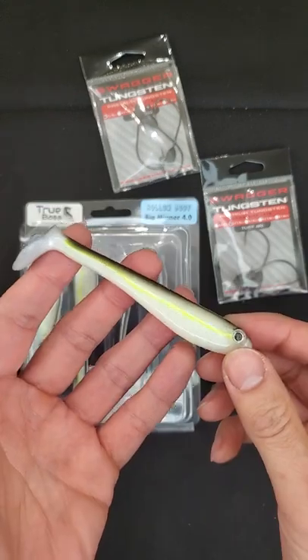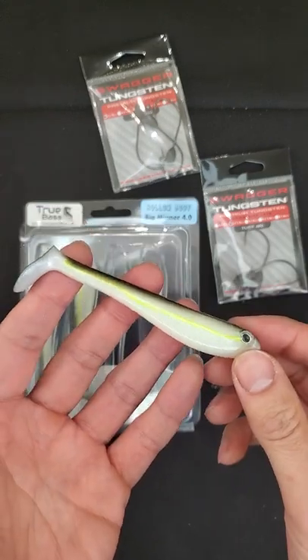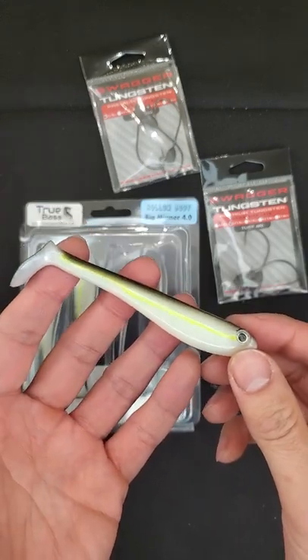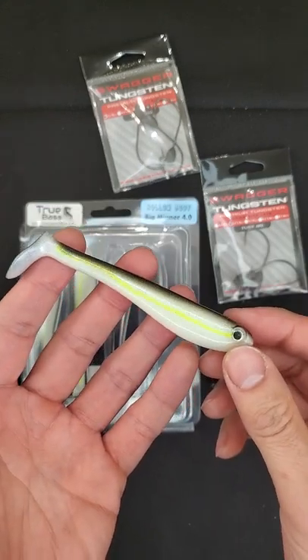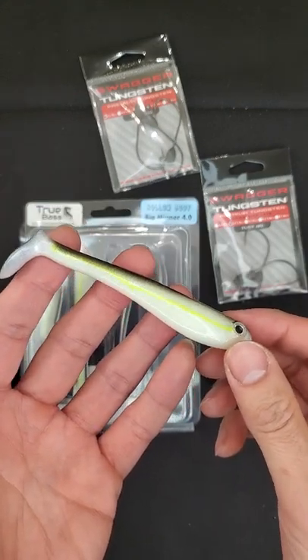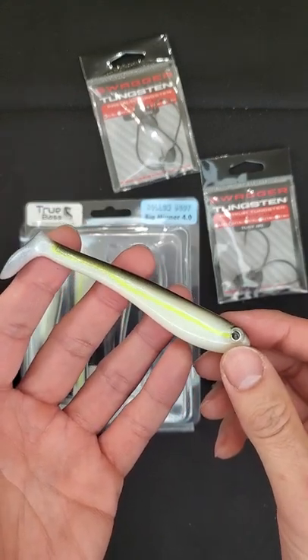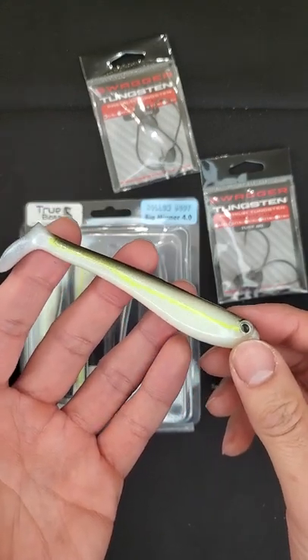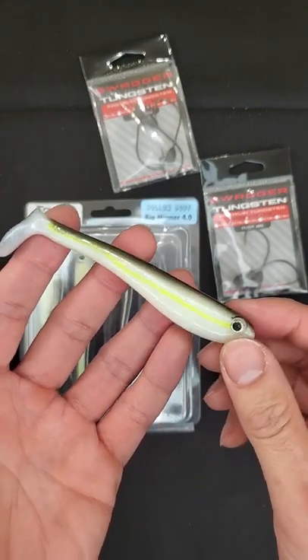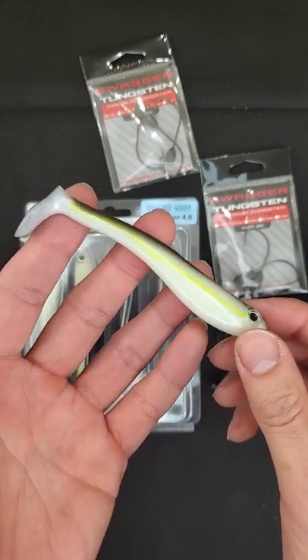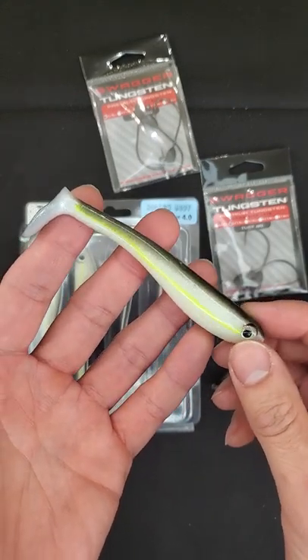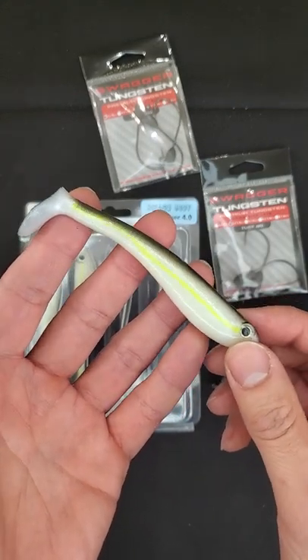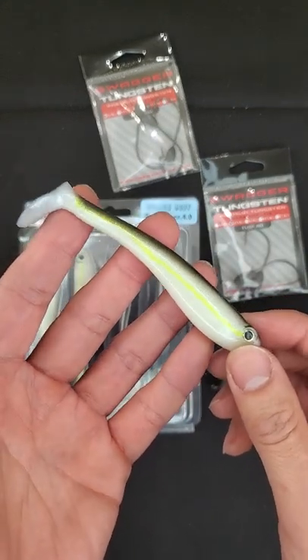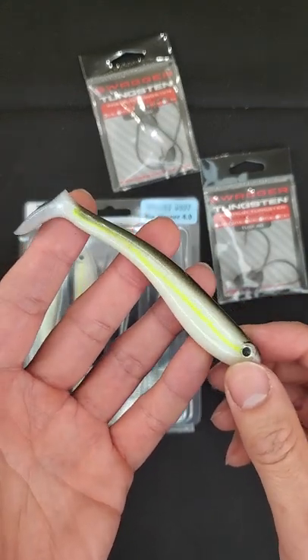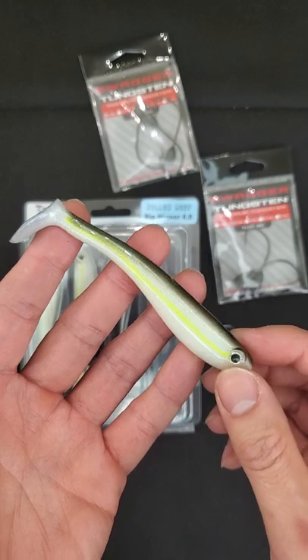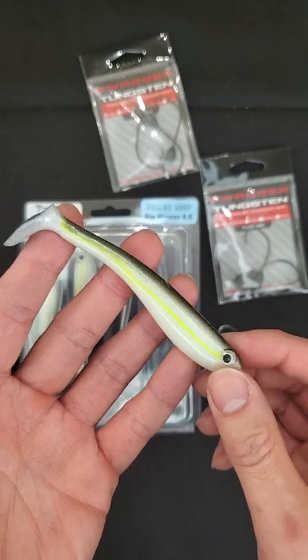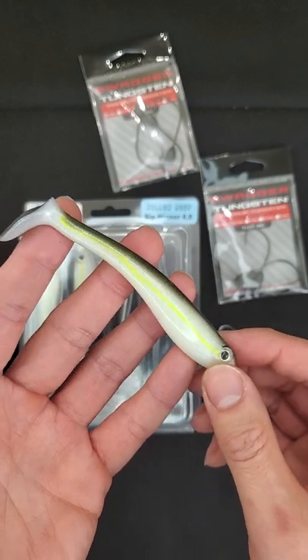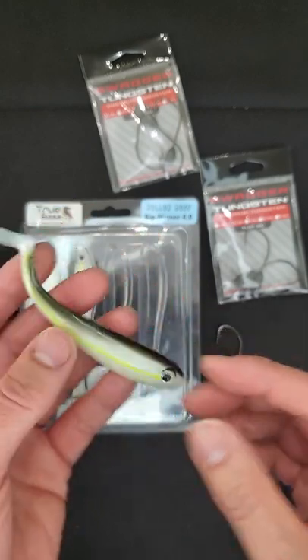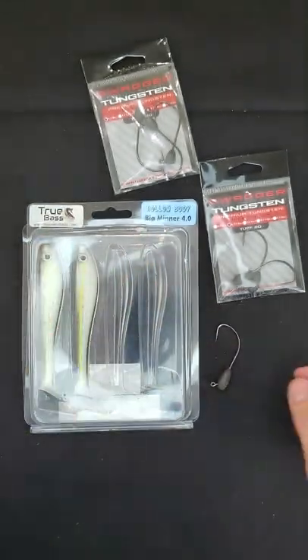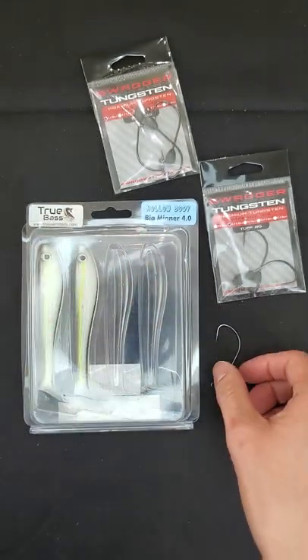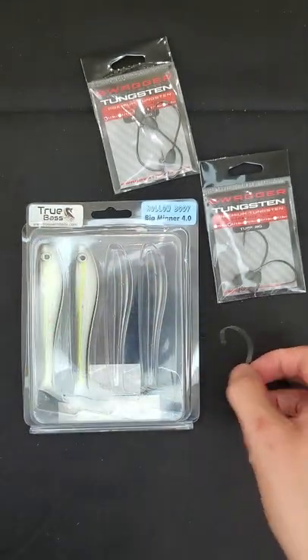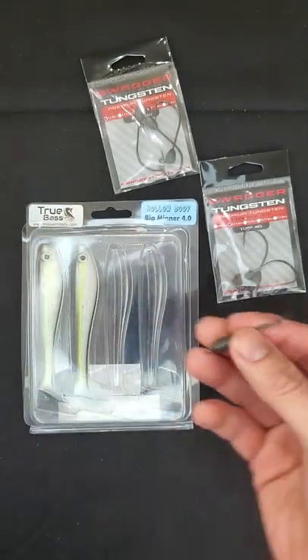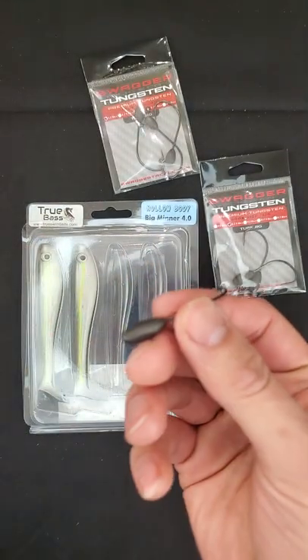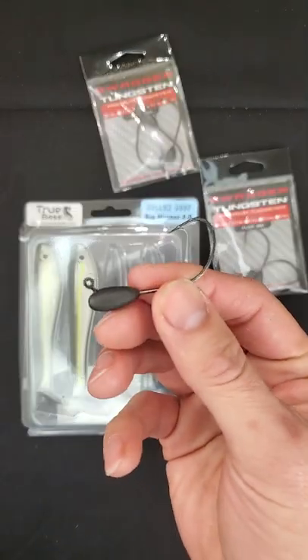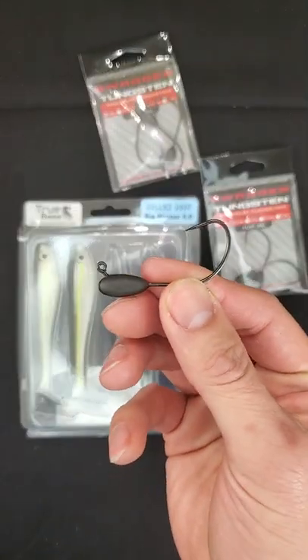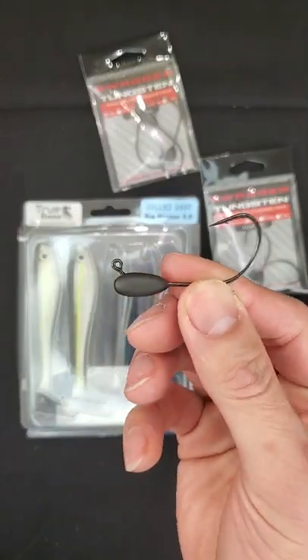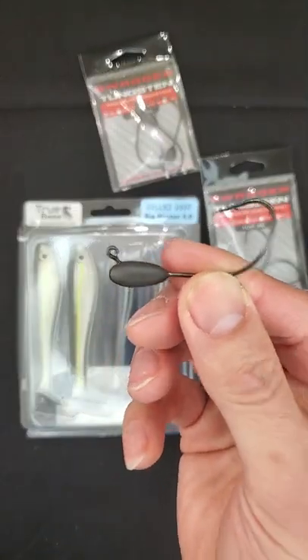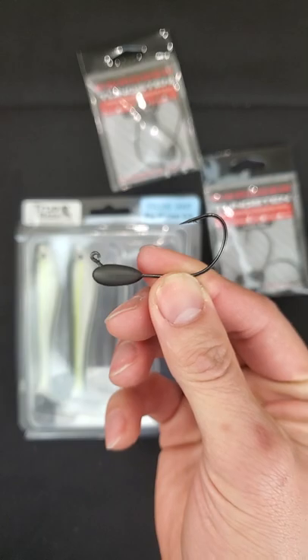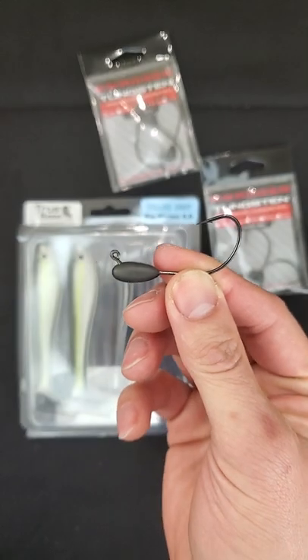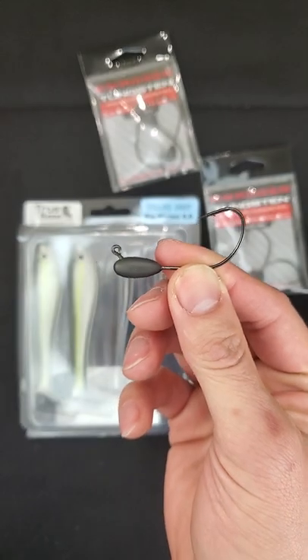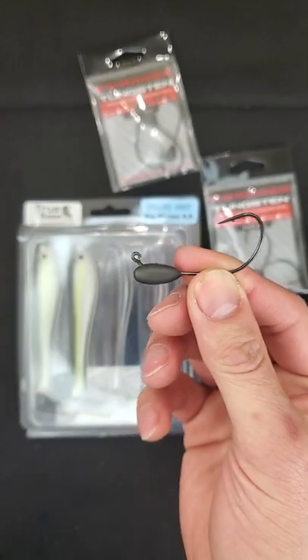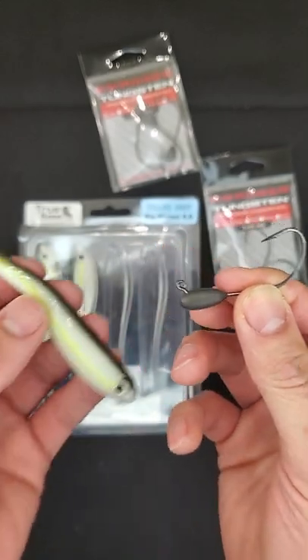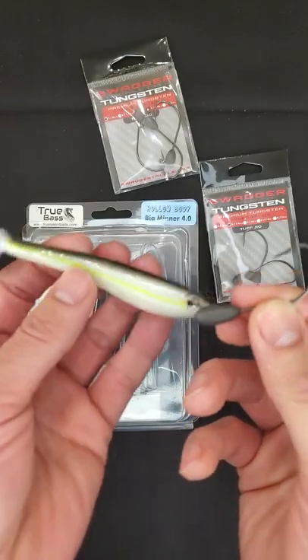All right, folks, I have the True Bass Howl Body Big Miner 4.0 here. This is a Howl Body Swimbait. With that said, you could technically use a tube jig style jig and rig it up.